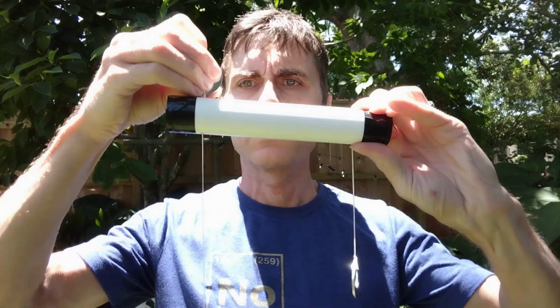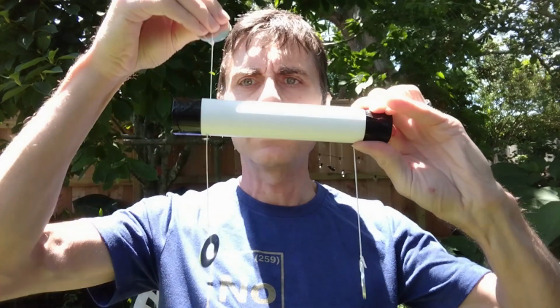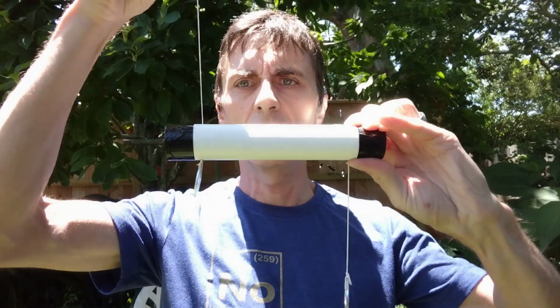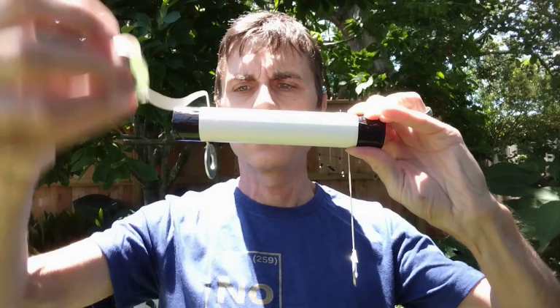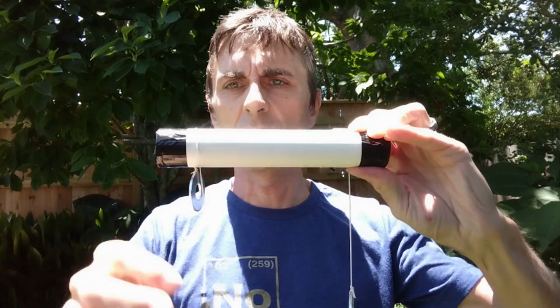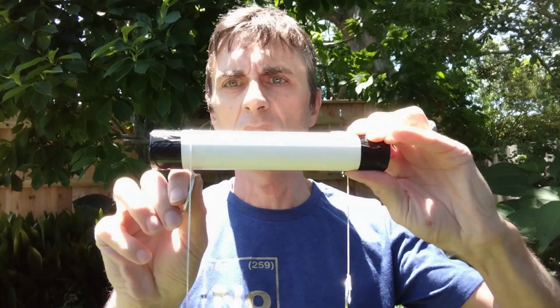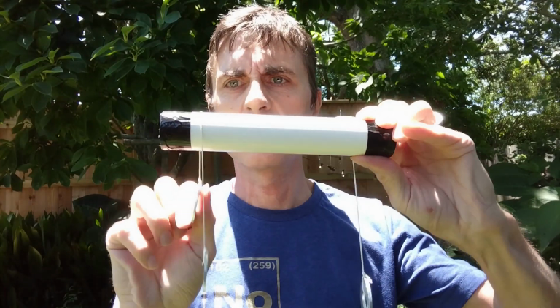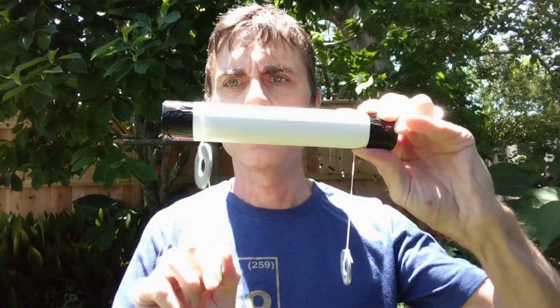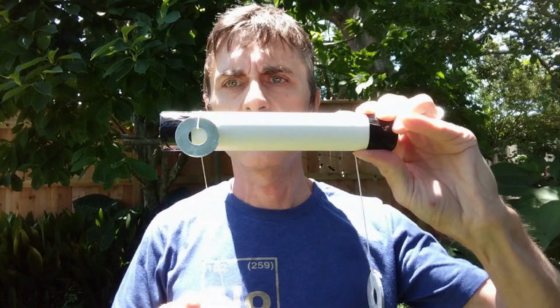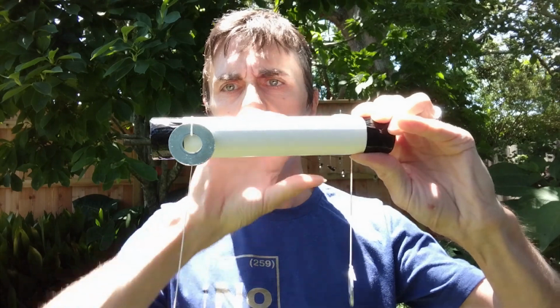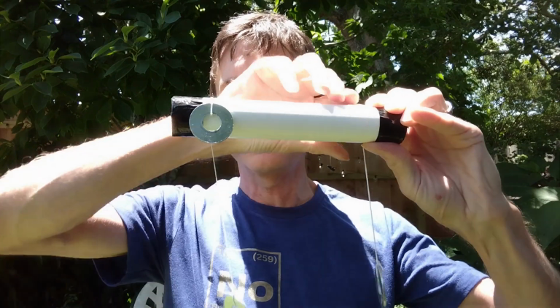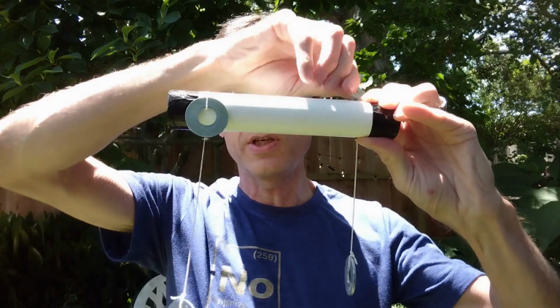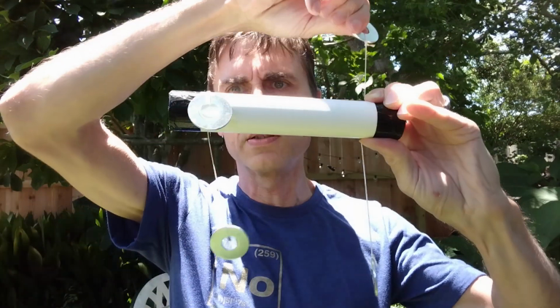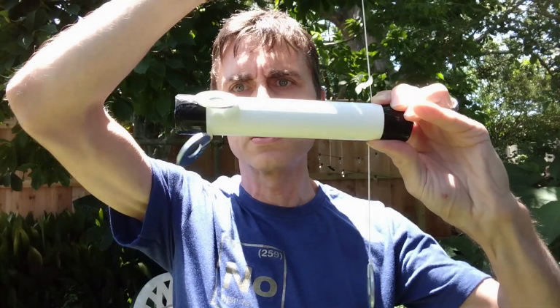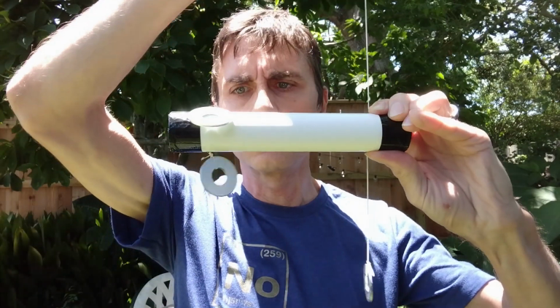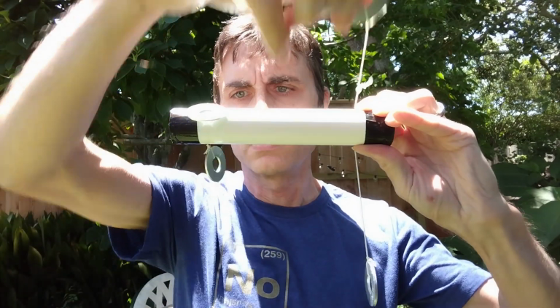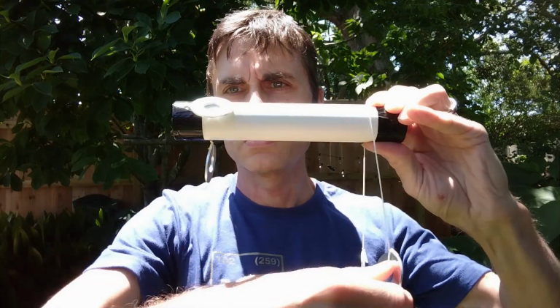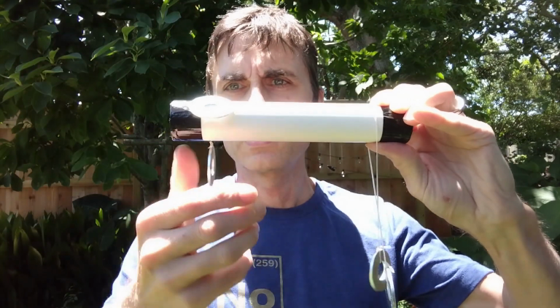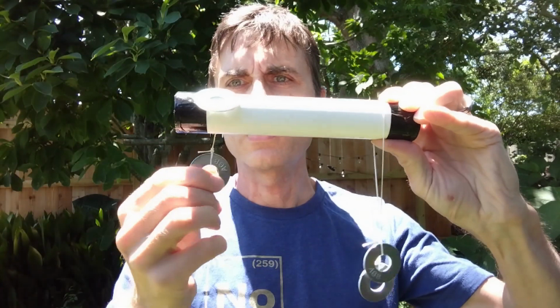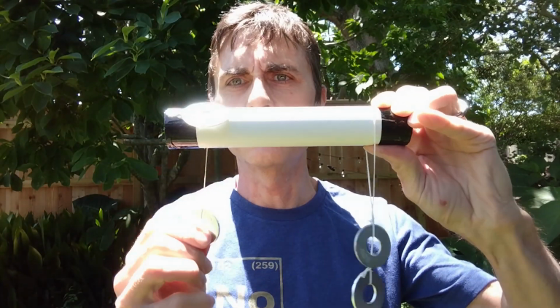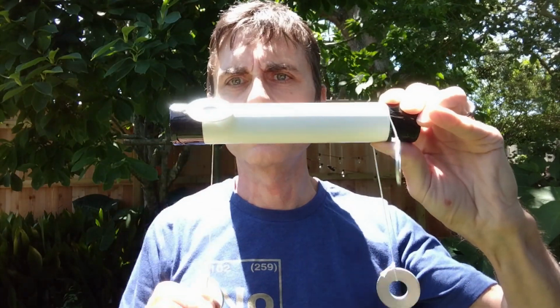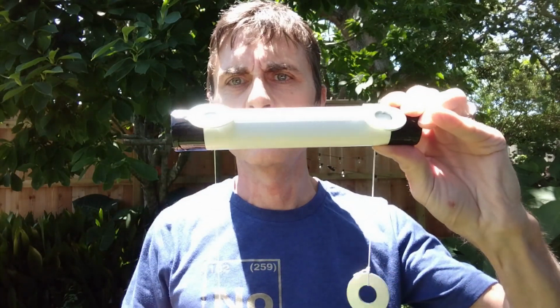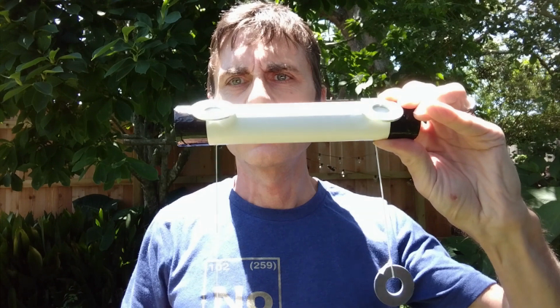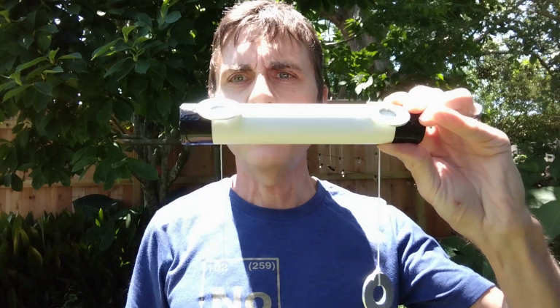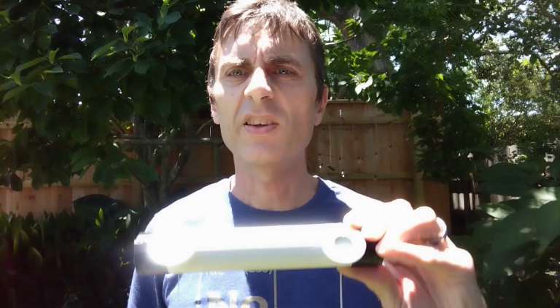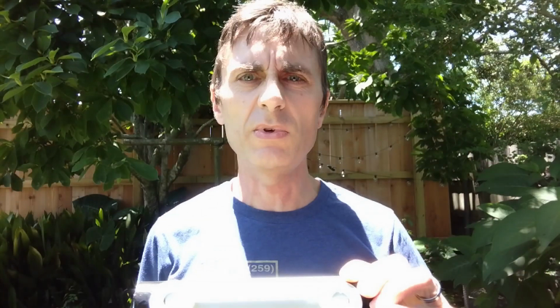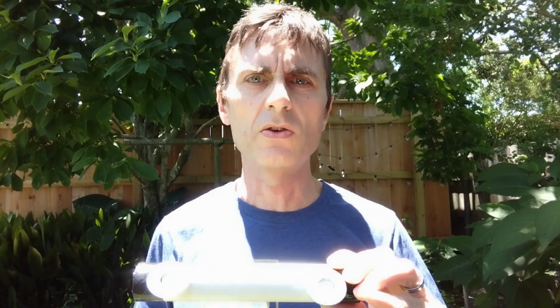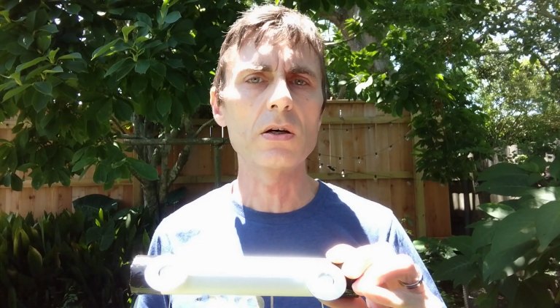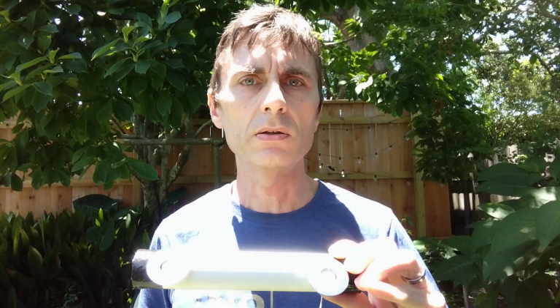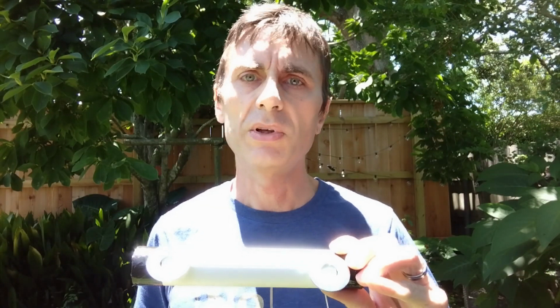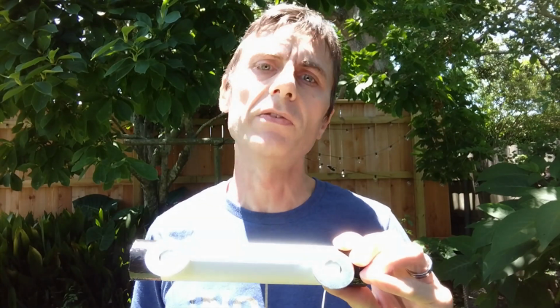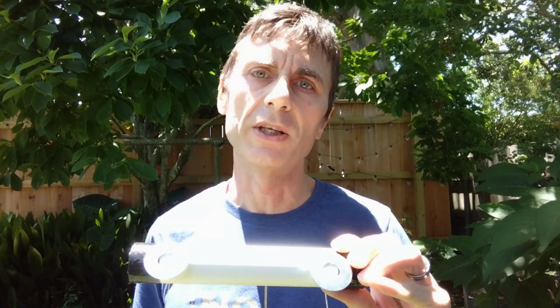You see what I mean? It's kind of weird. So if you can explain what is going on, please leave a comment.